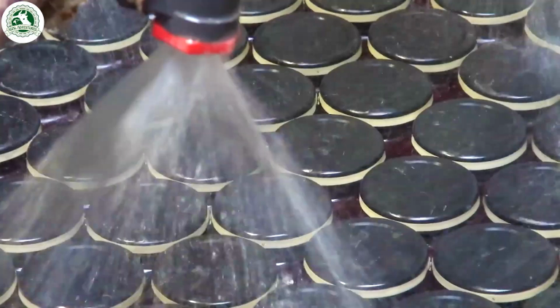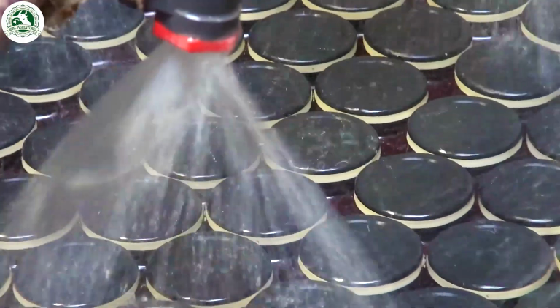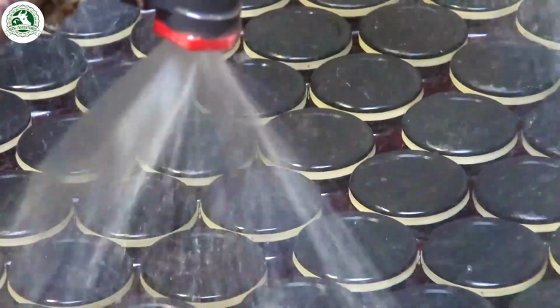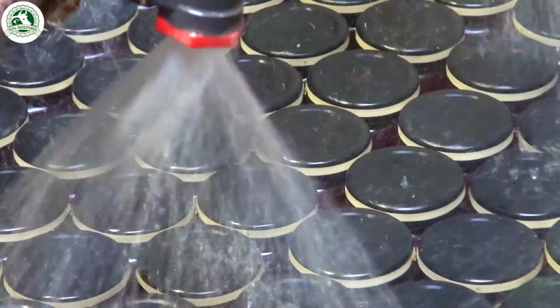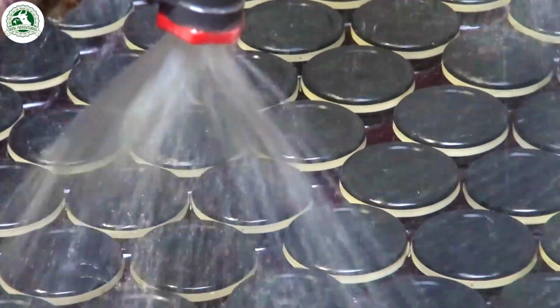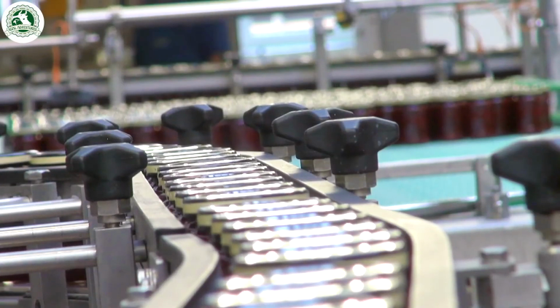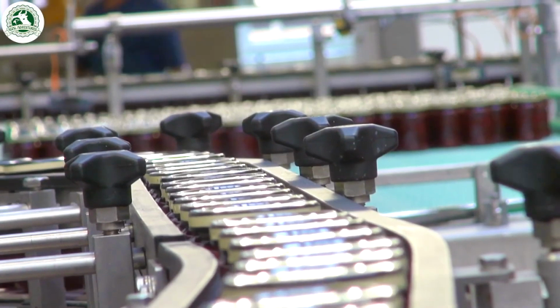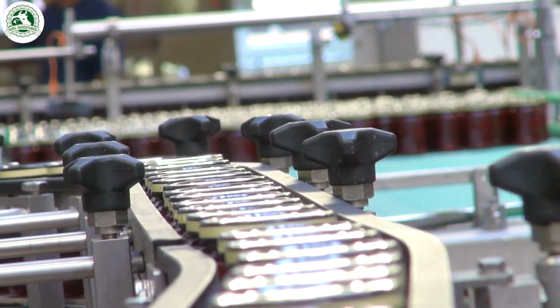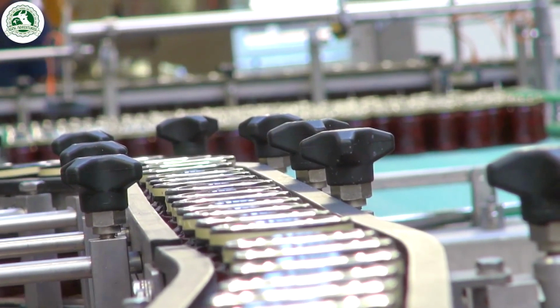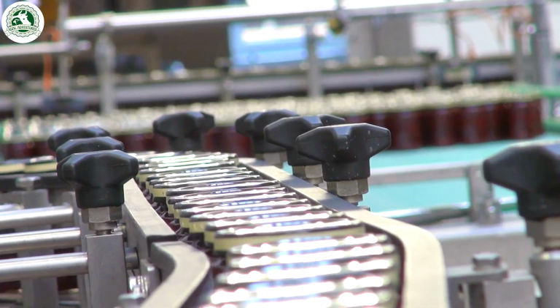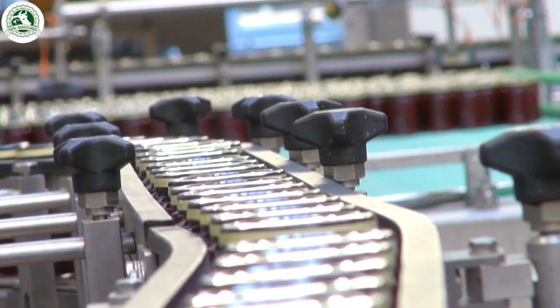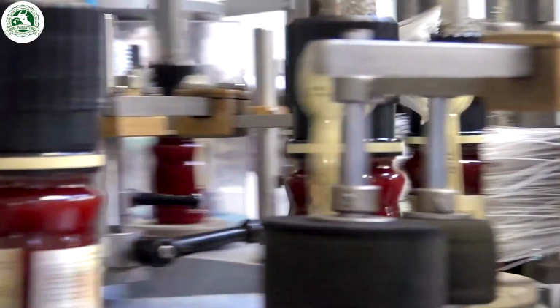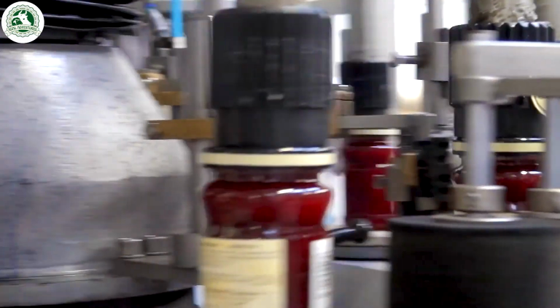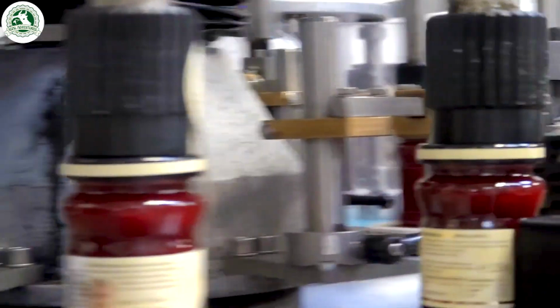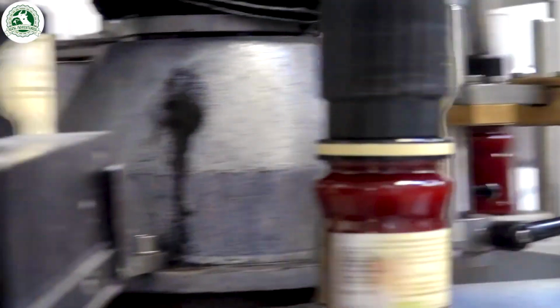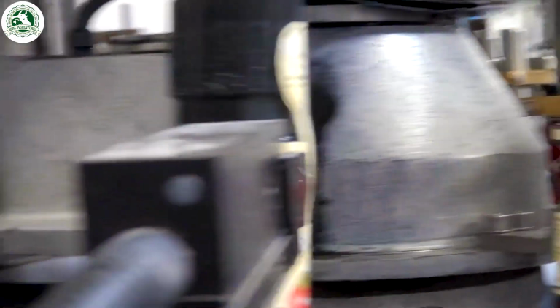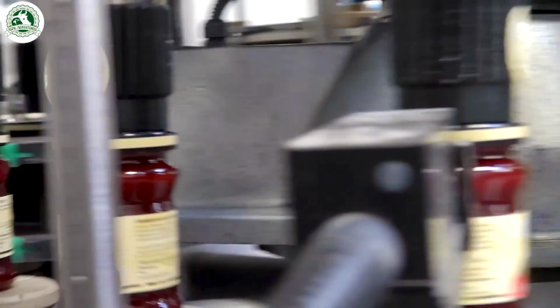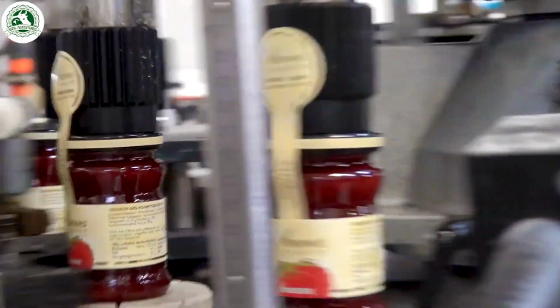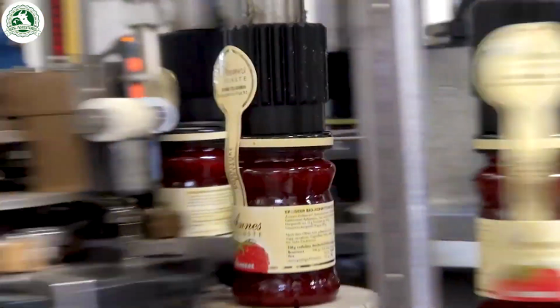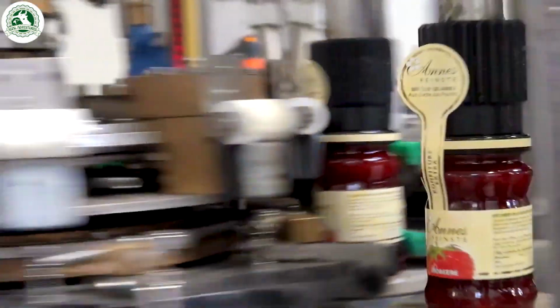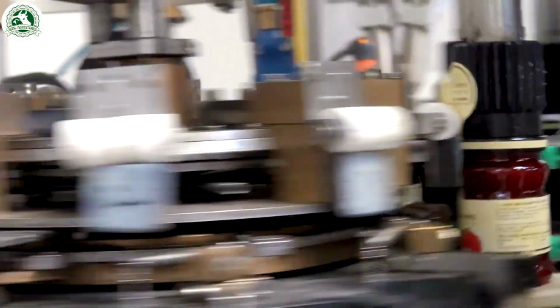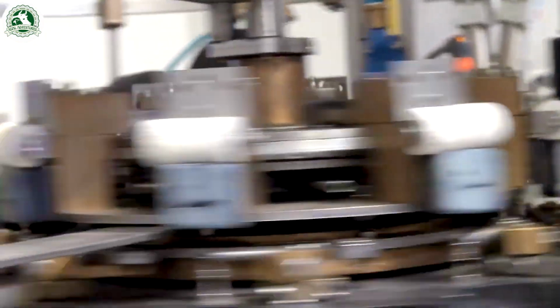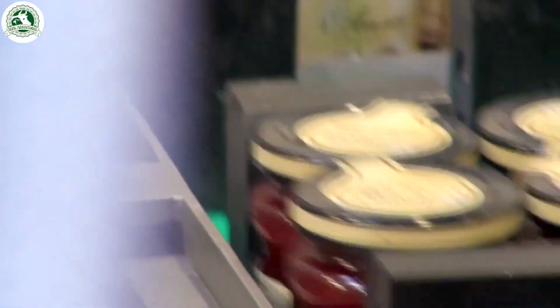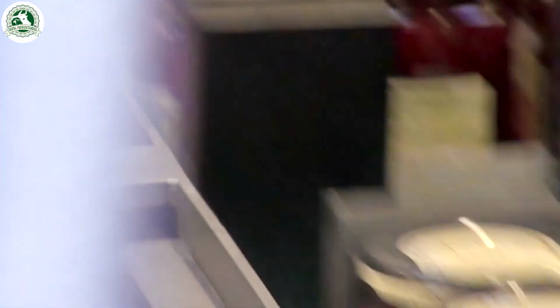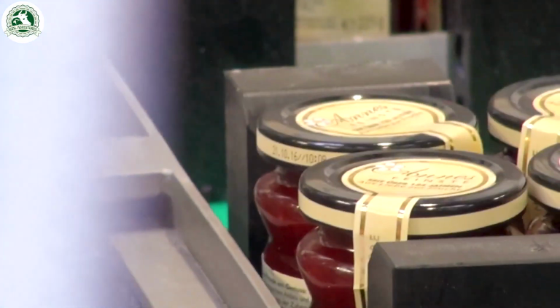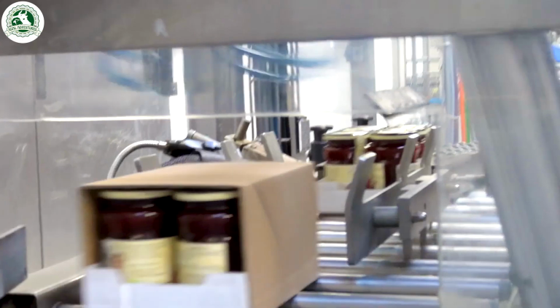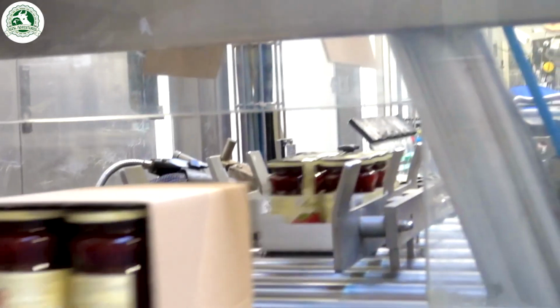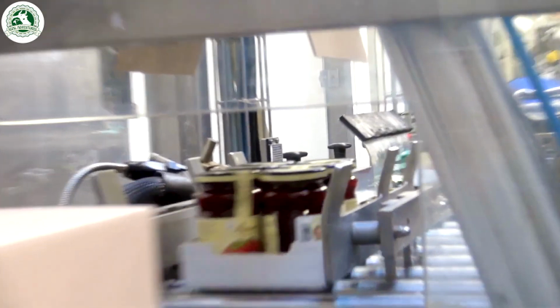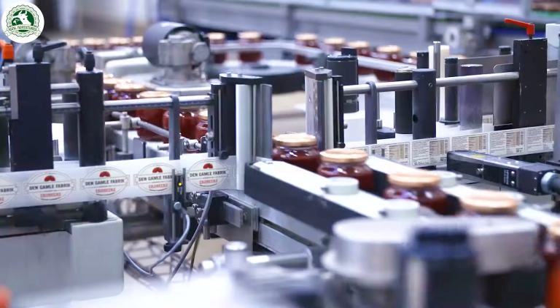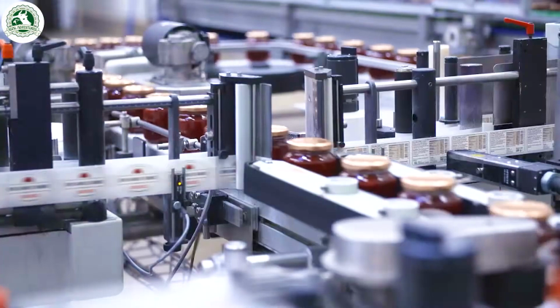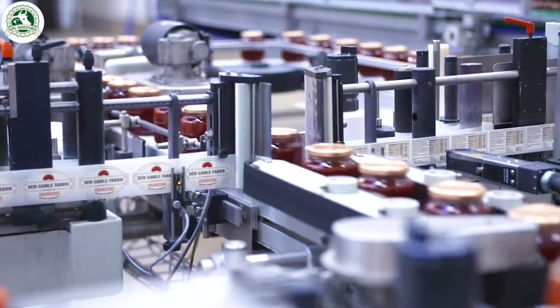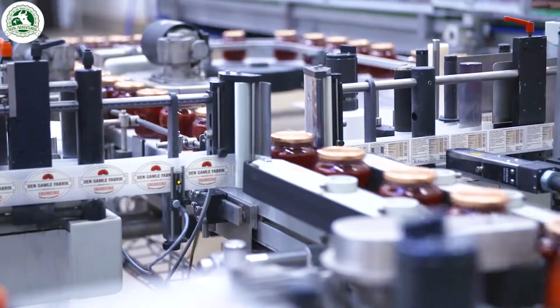Finally, the jars of strawberry jam are carefully packed and labeled with precision. Each one is inspected to make sure the seal is secure, keeping the jam fresh and full of flavor.